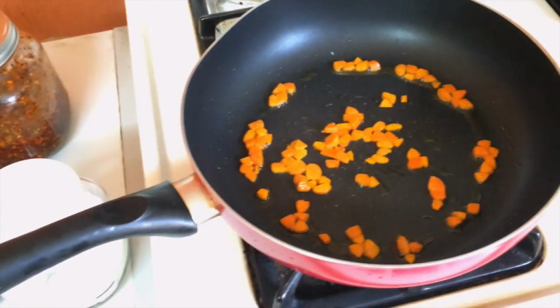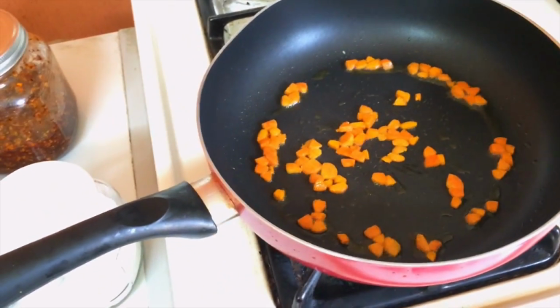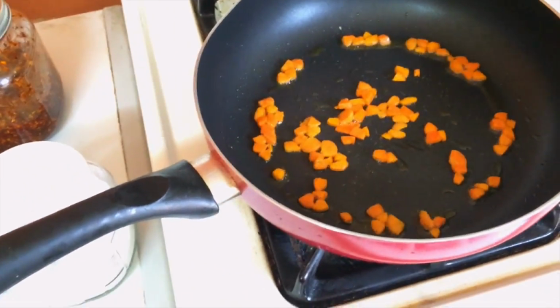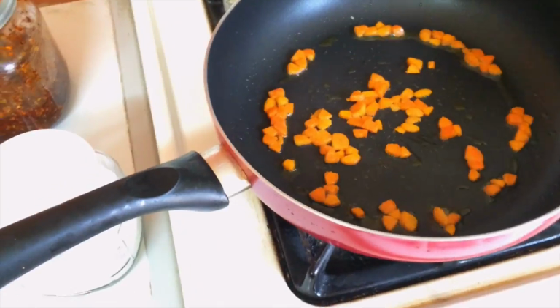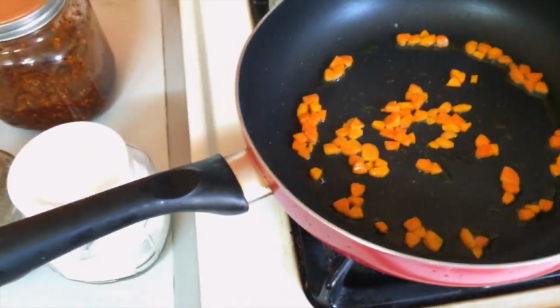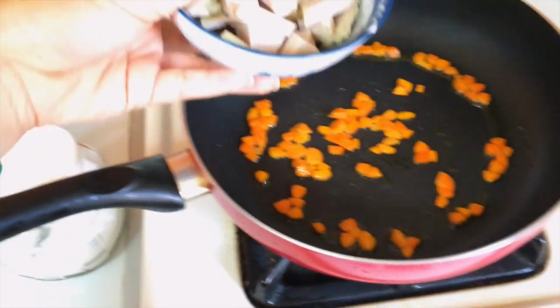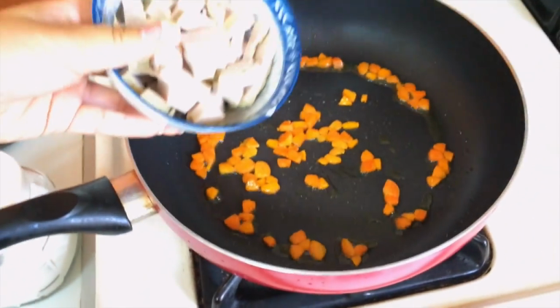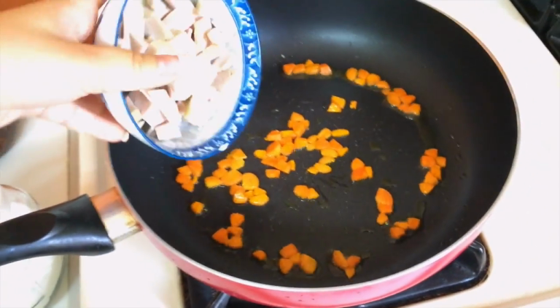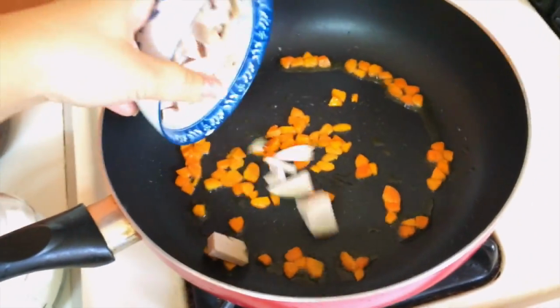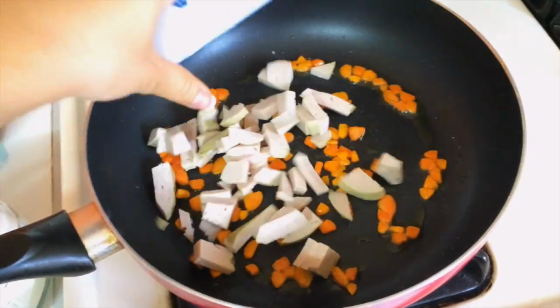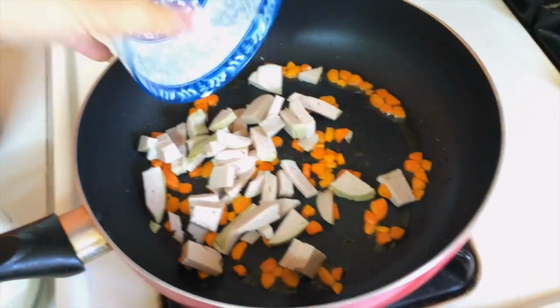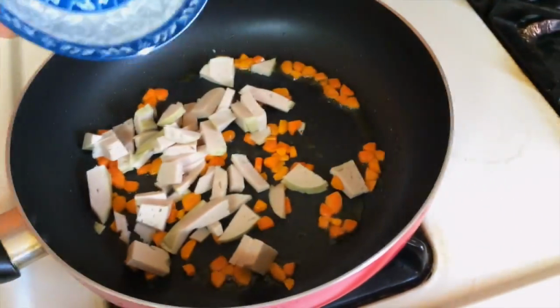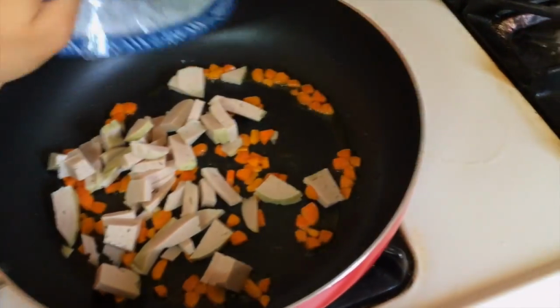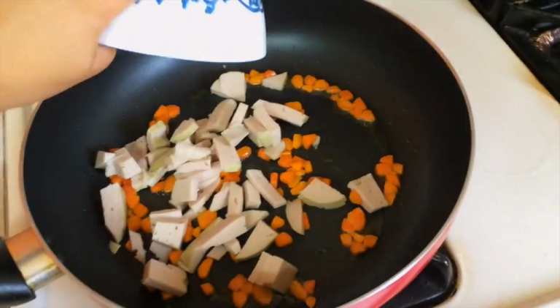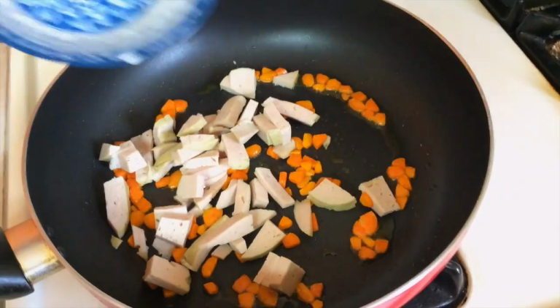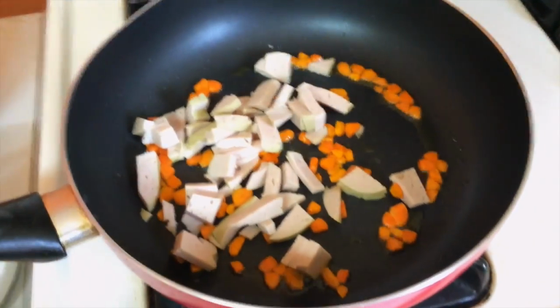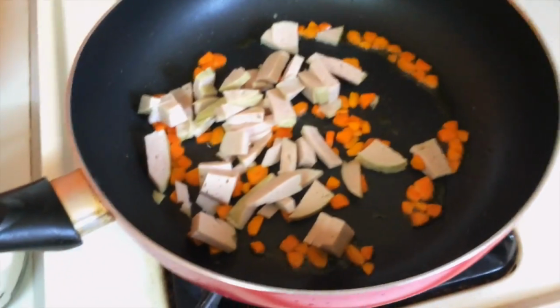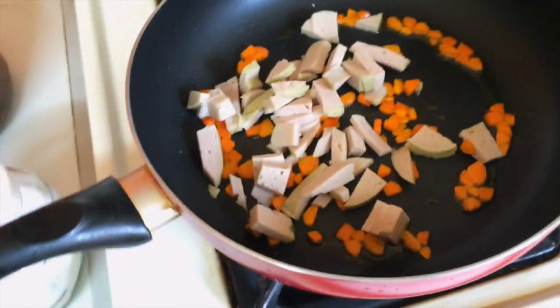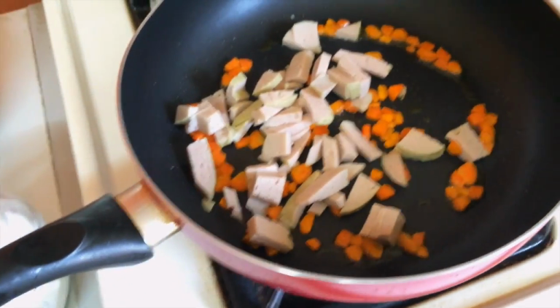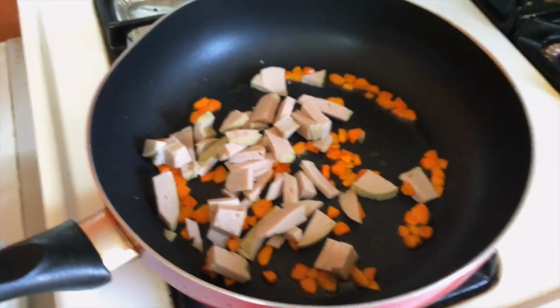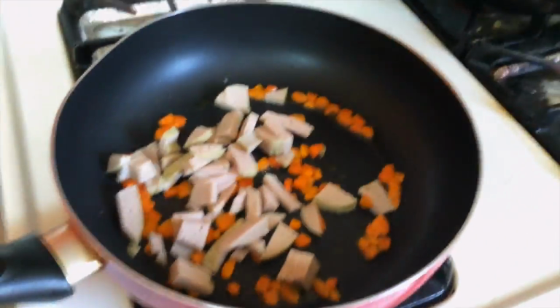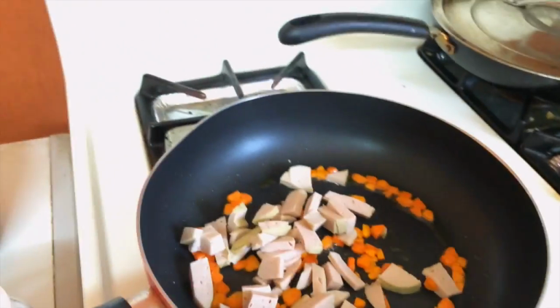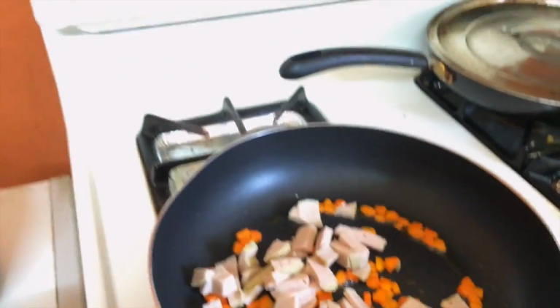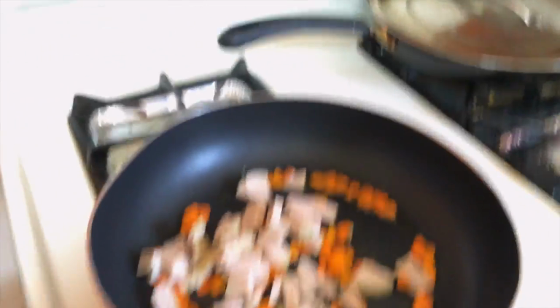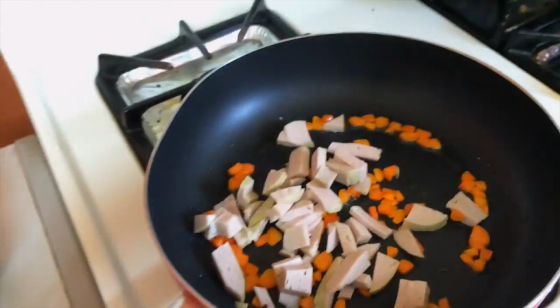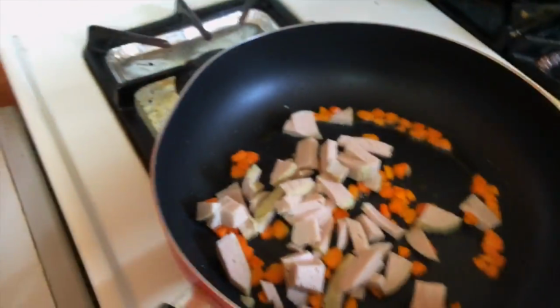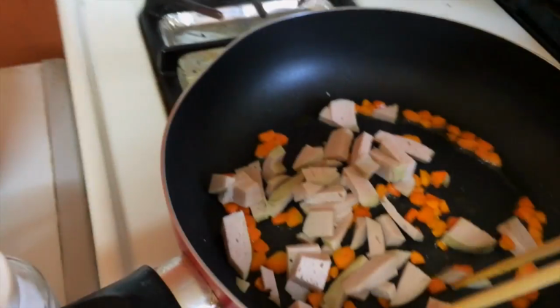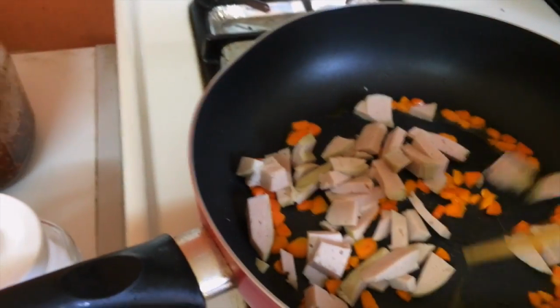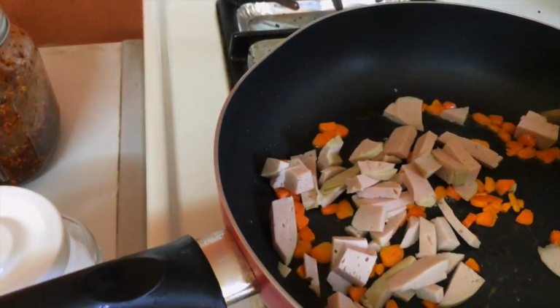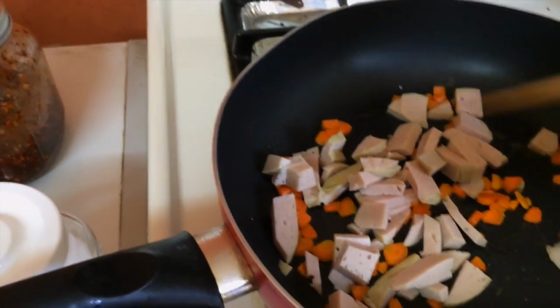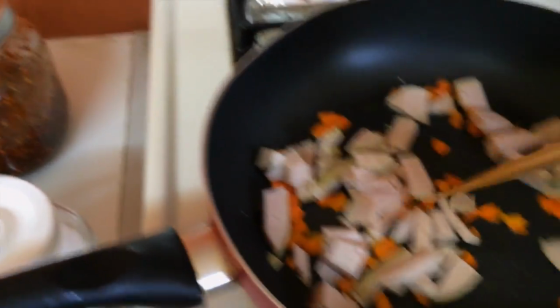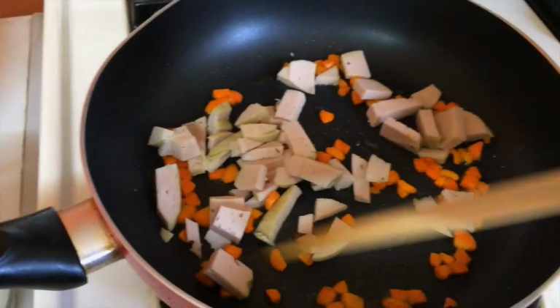Now I will proceed to add my meat and cook that until it's all cooked as well.